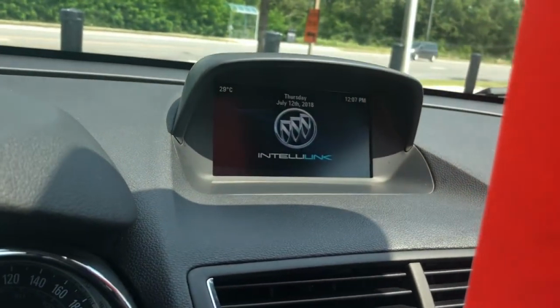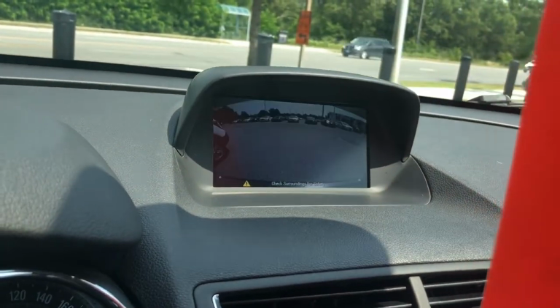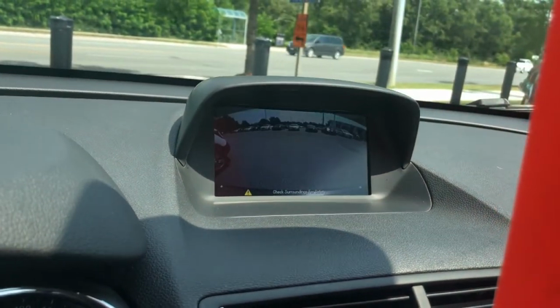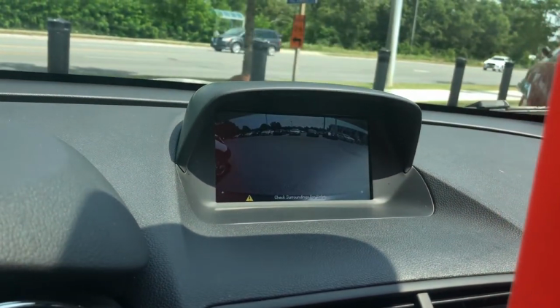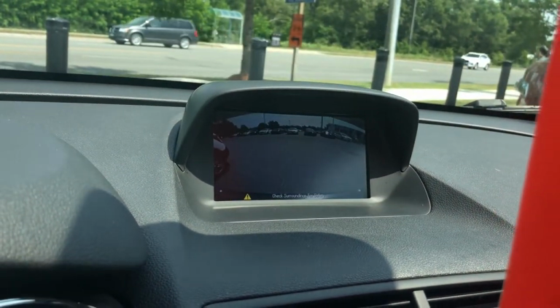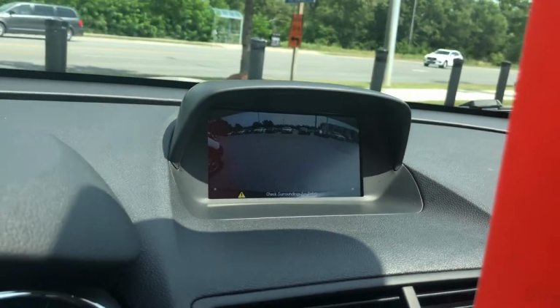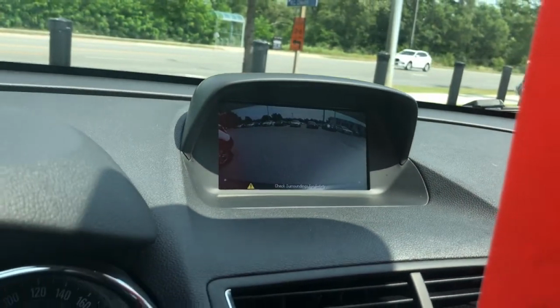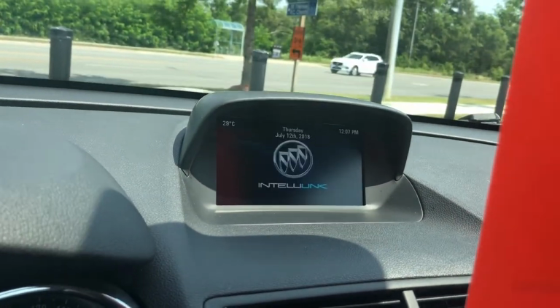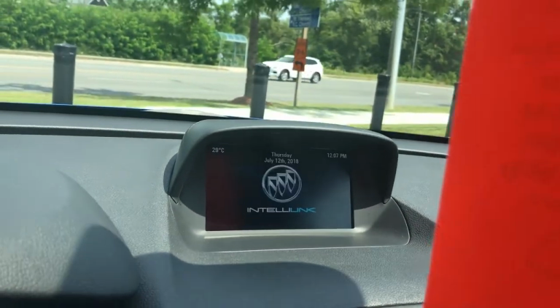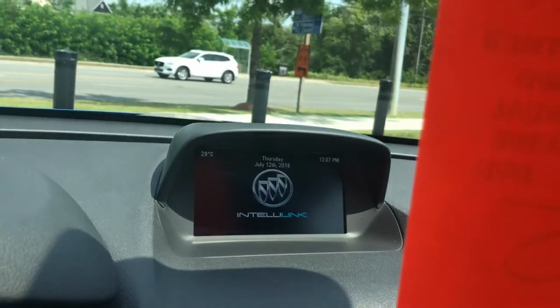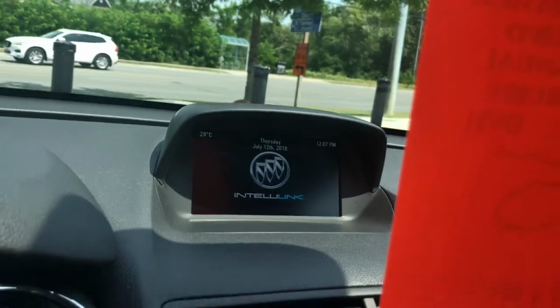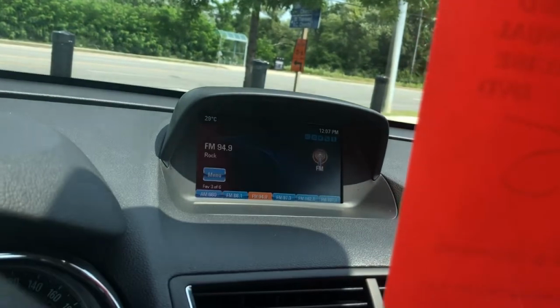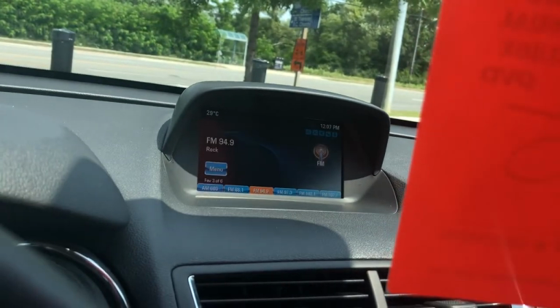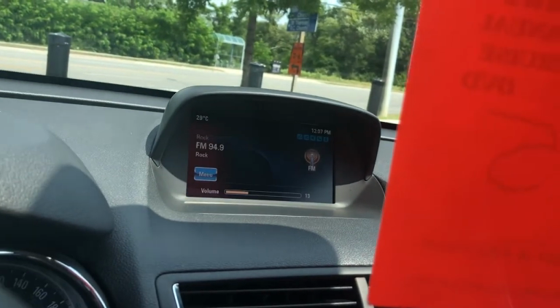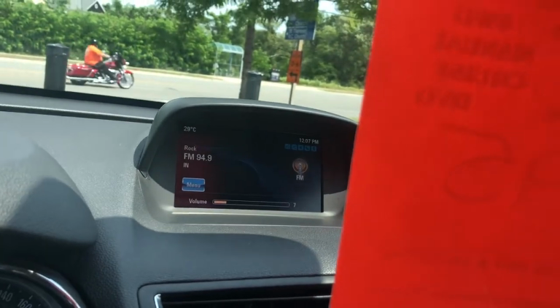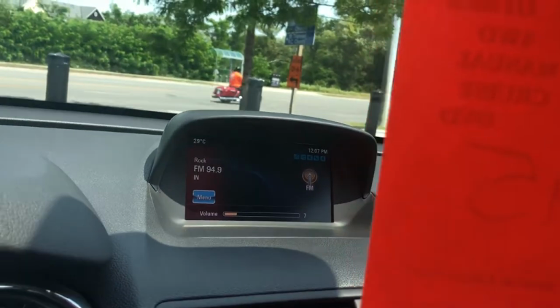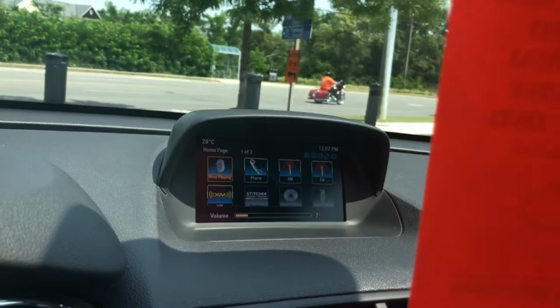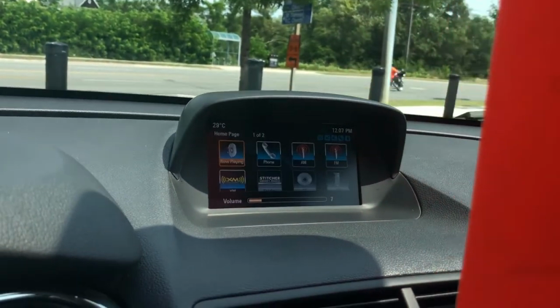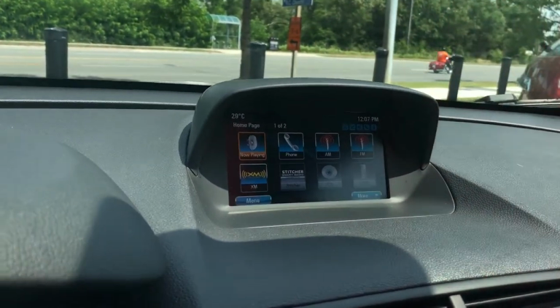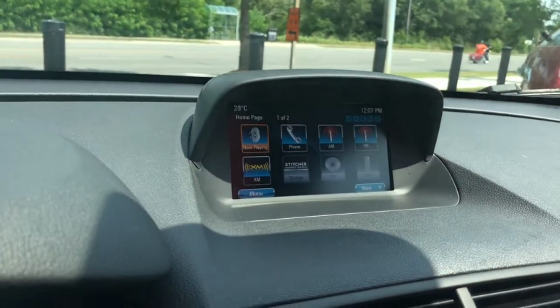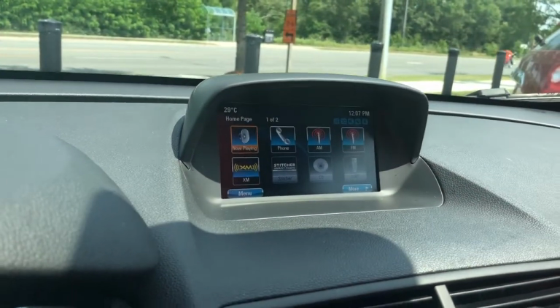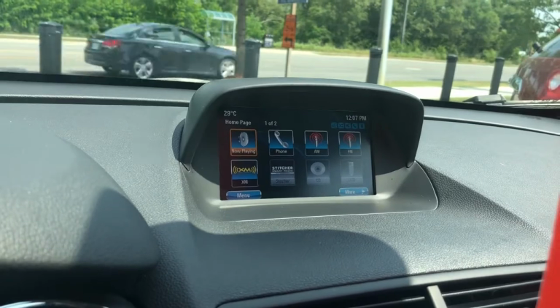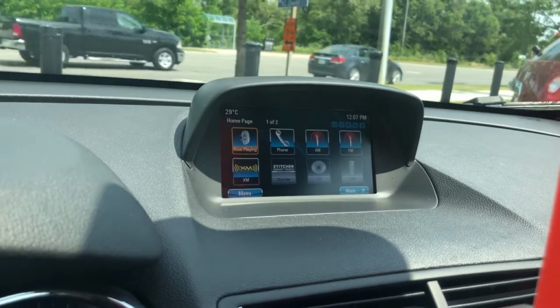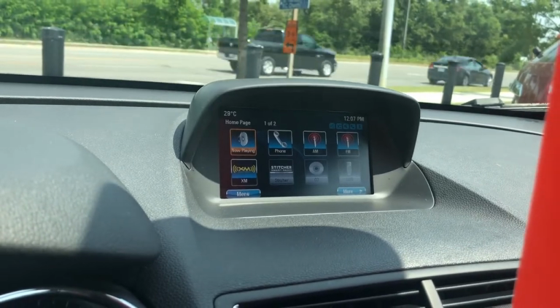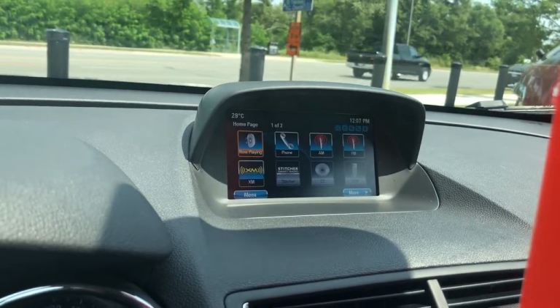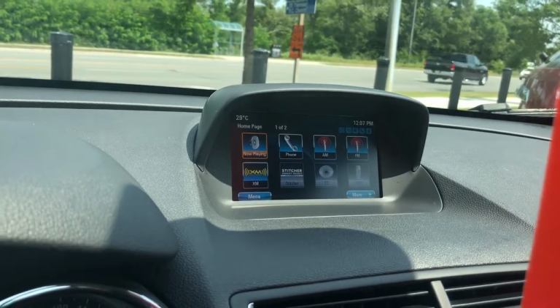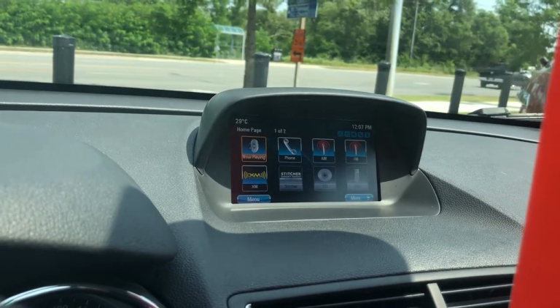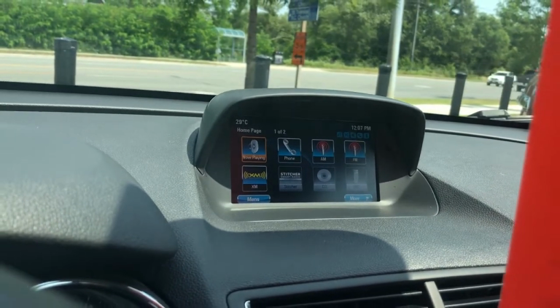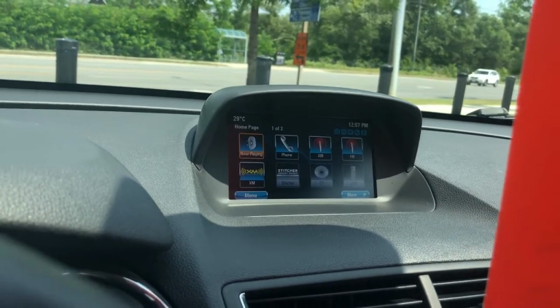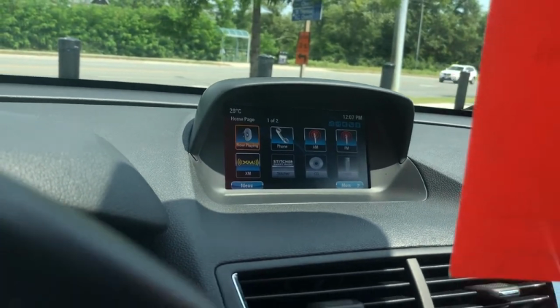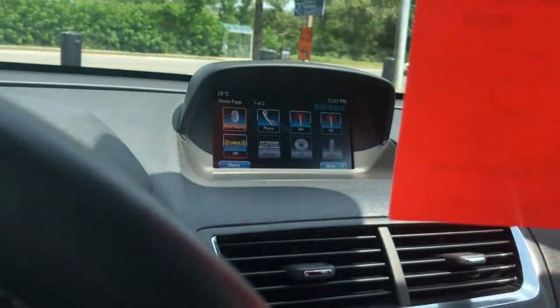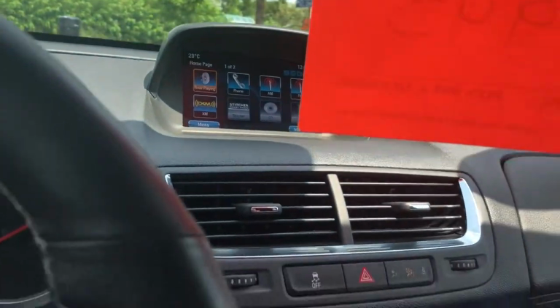Put the vehicle in reverse and you have the rear-view color camera with dynamic grid lines. On the home screen you have what's playing now, phone, AM/FM, XM satellite radio, Stitcher, CD, USB, and lots more to offer.